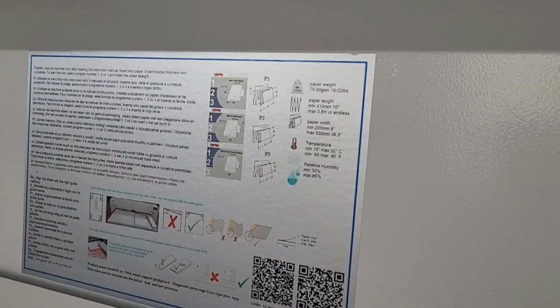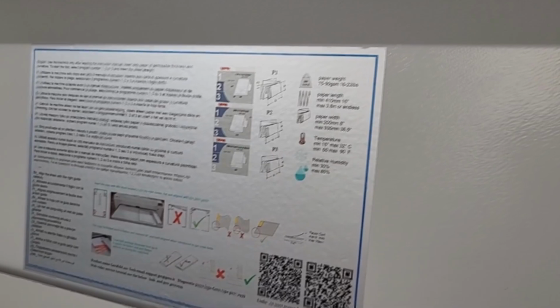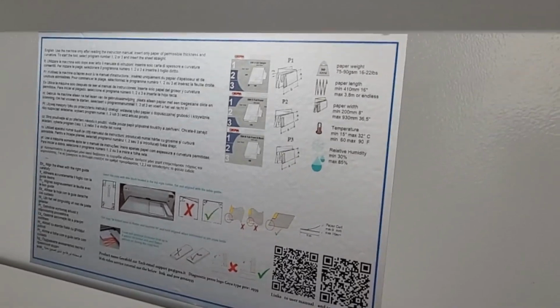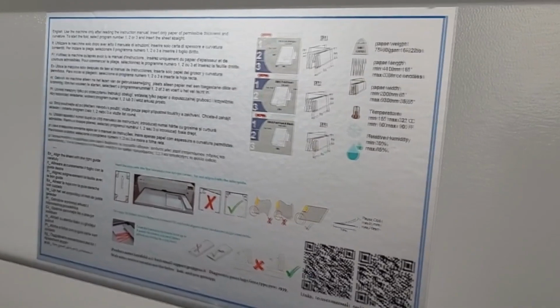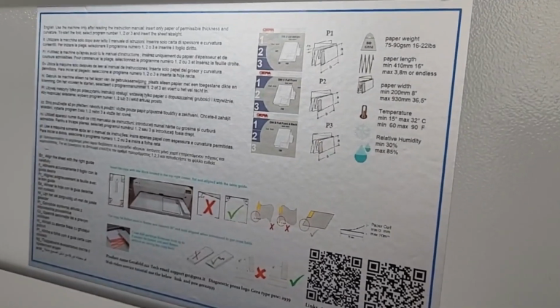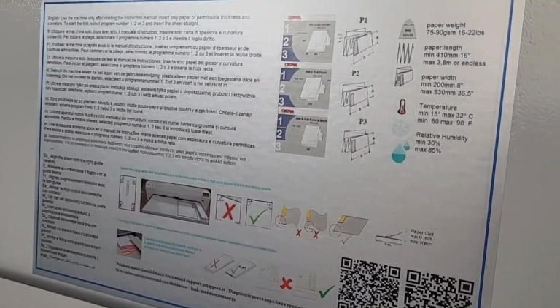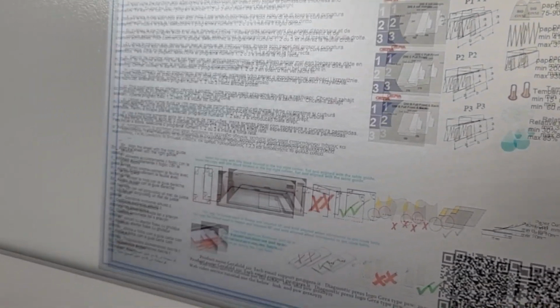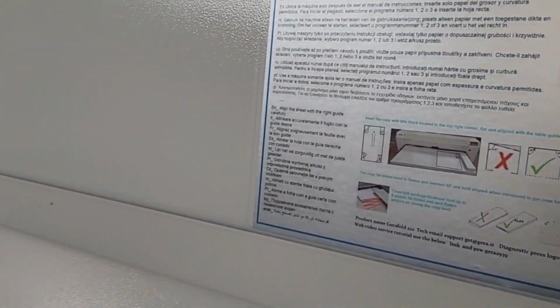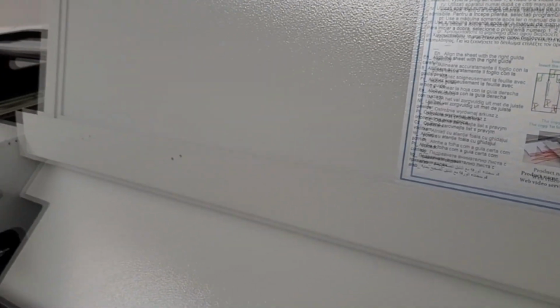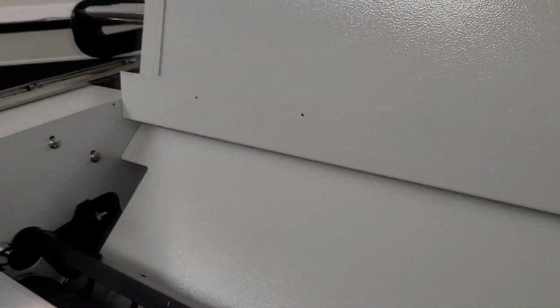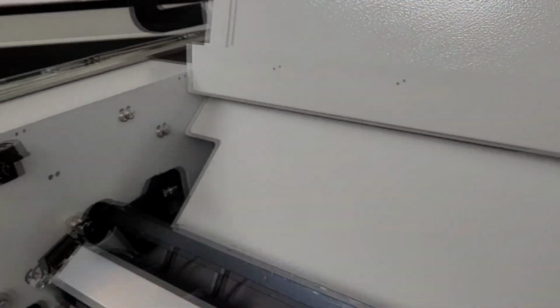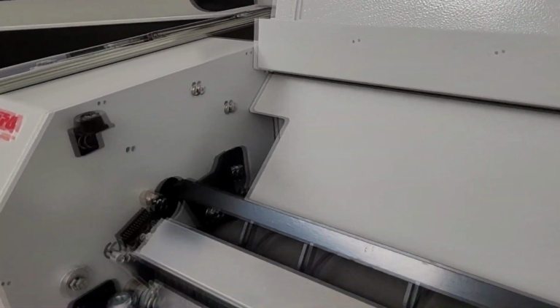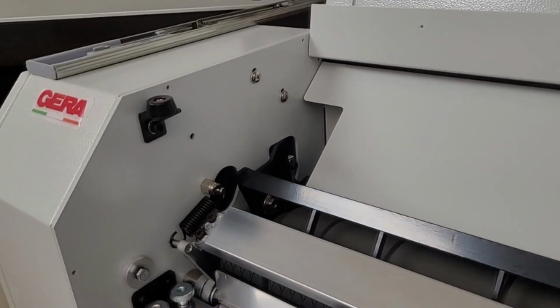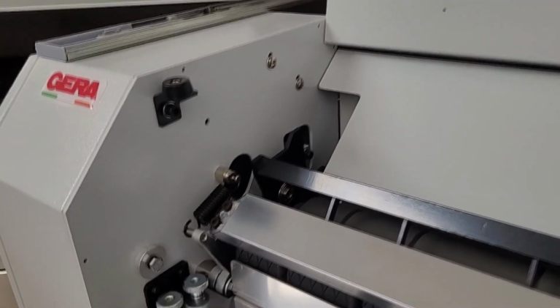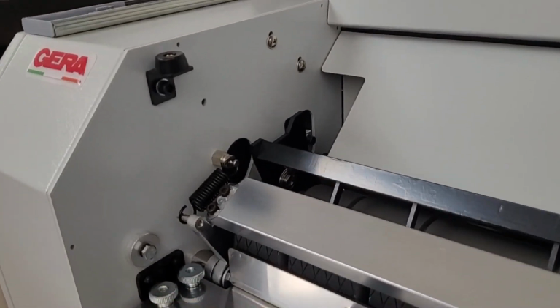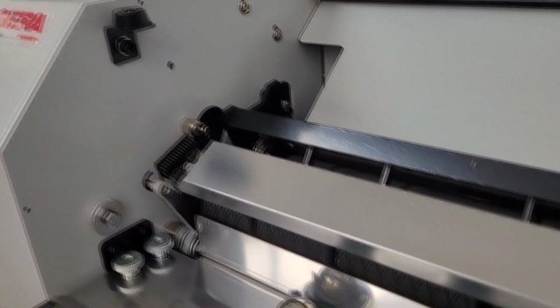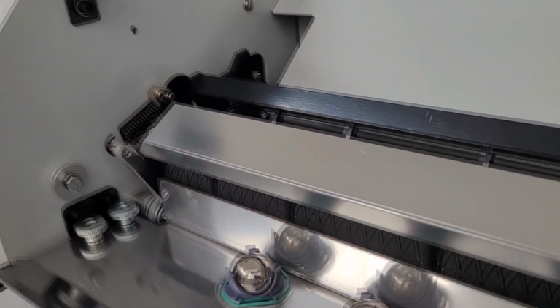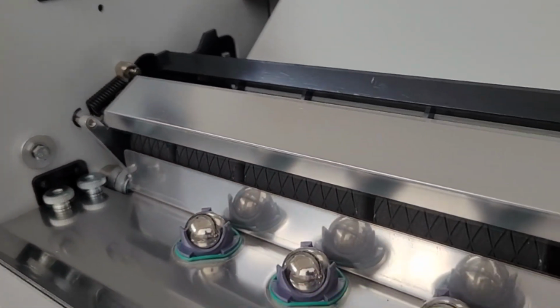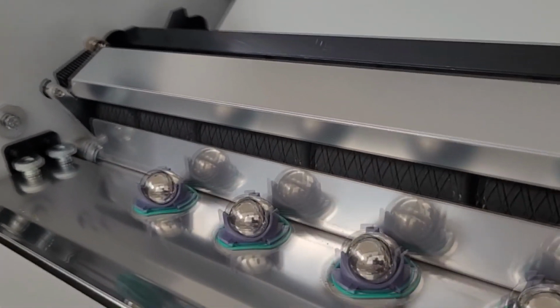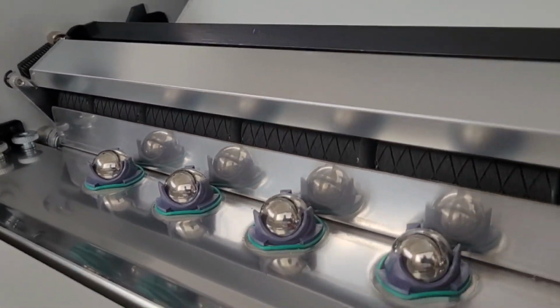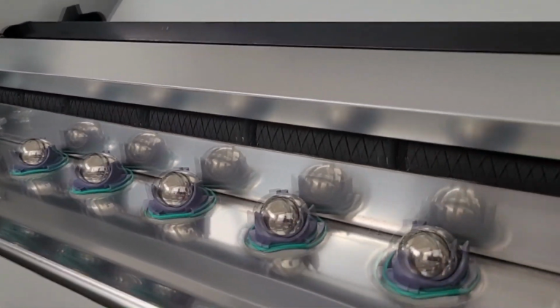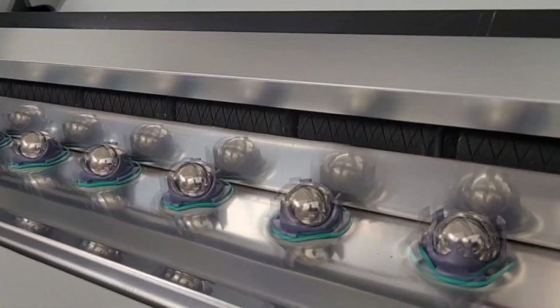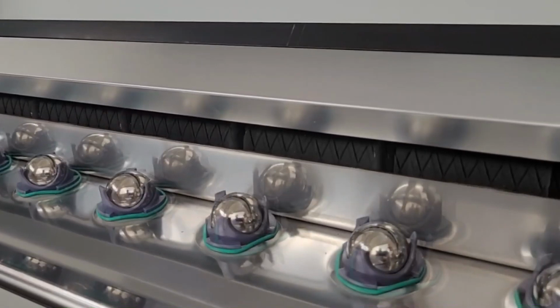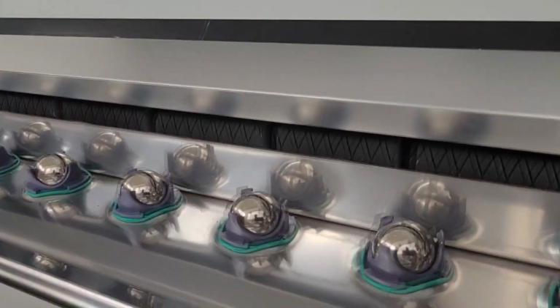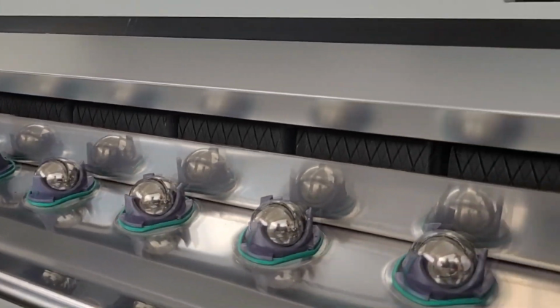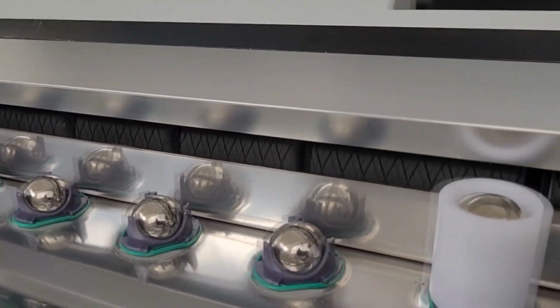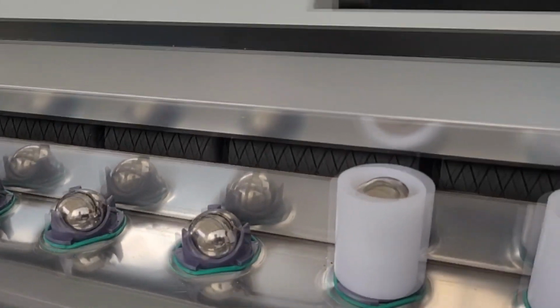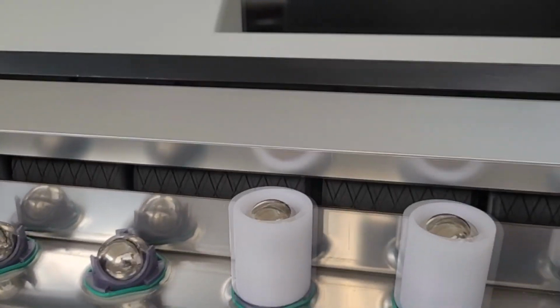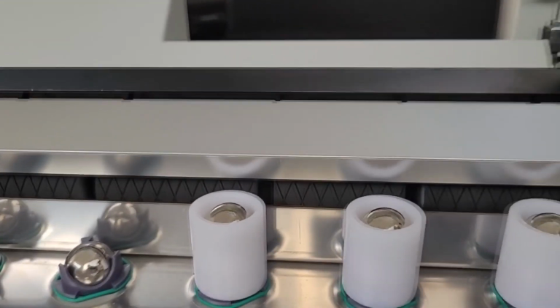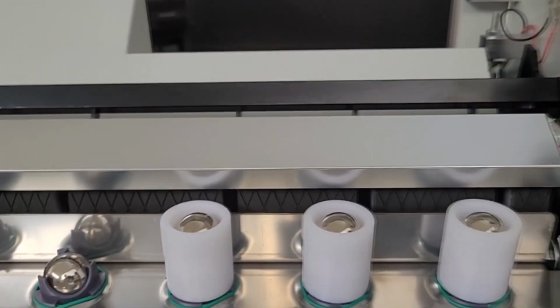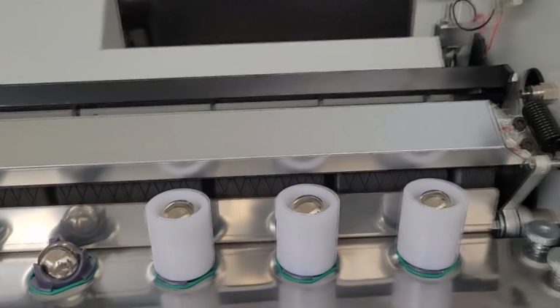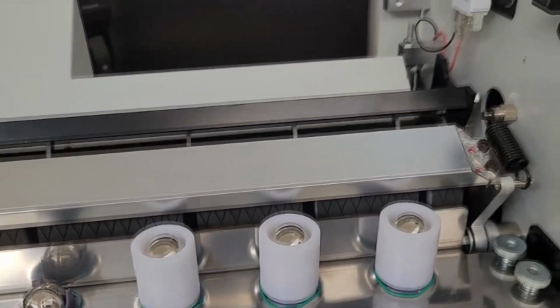These characteristics are due to precision mechanics and very high quality components, which have always distinguished all GERA drawing folding machines. GERA has been designing, building, selling, and assisting customers all over the world — including NASA — for over 55 years.